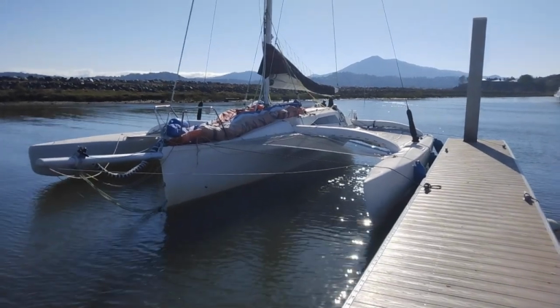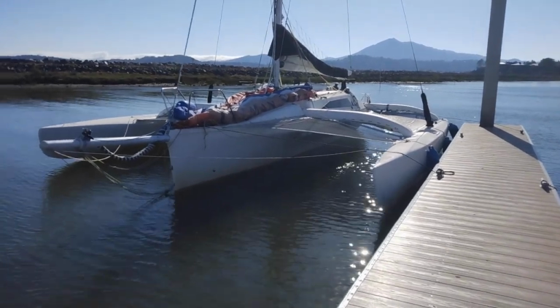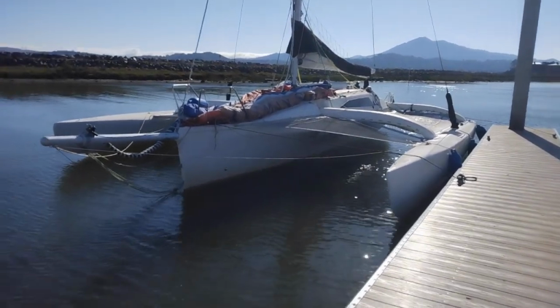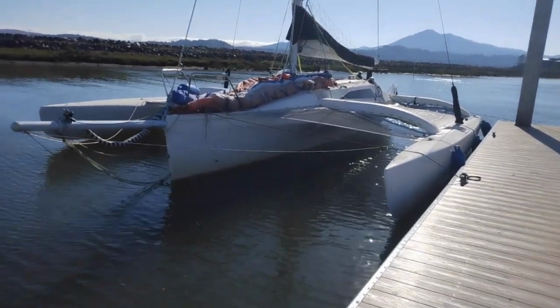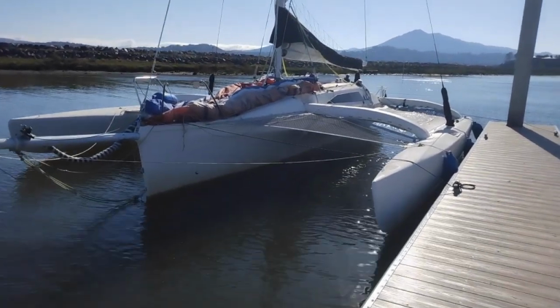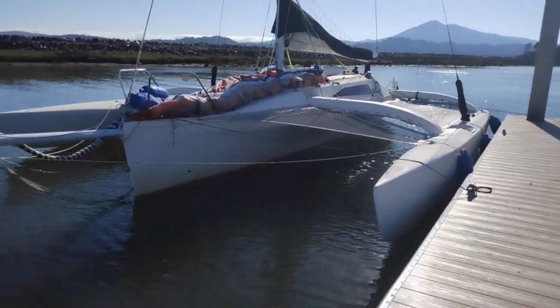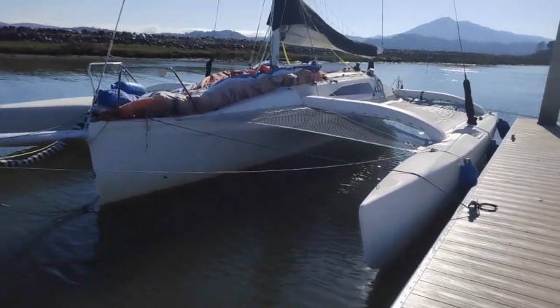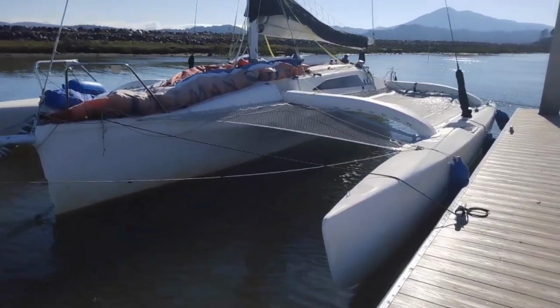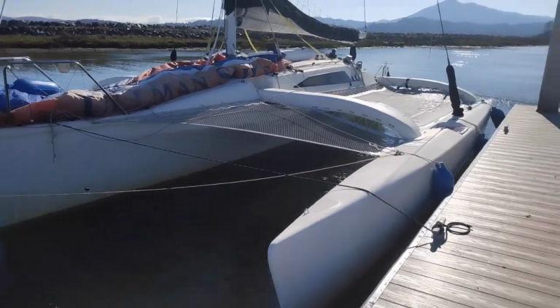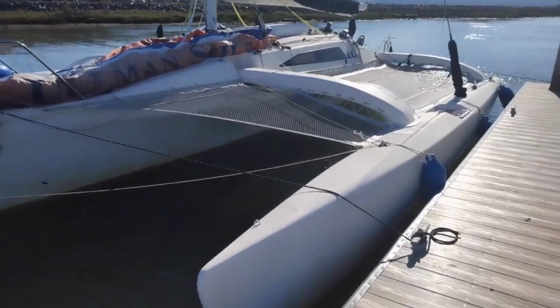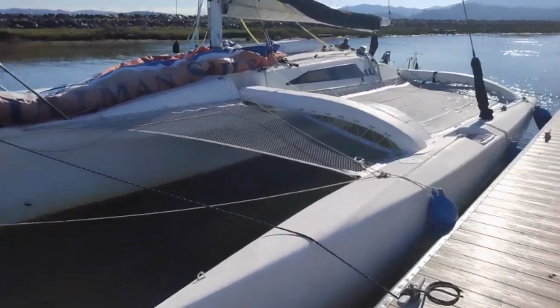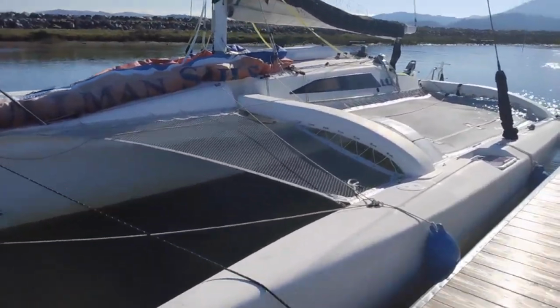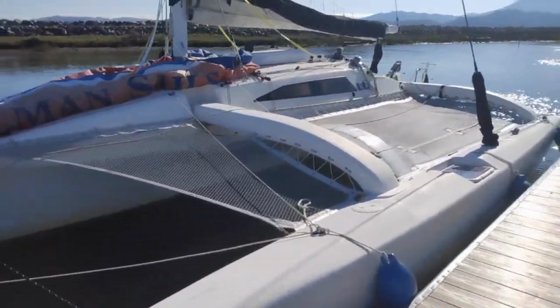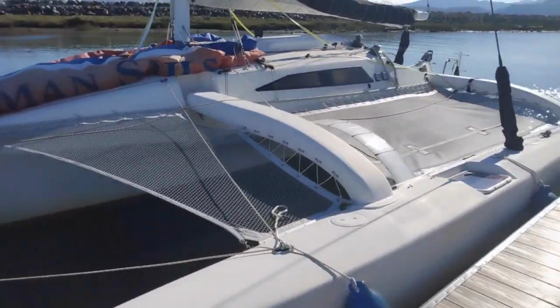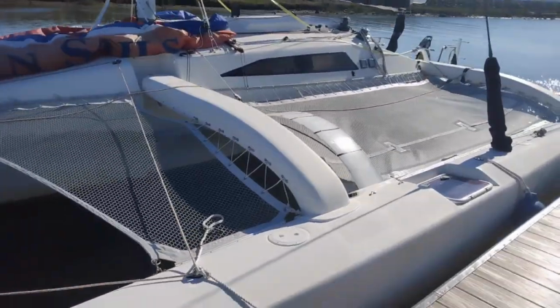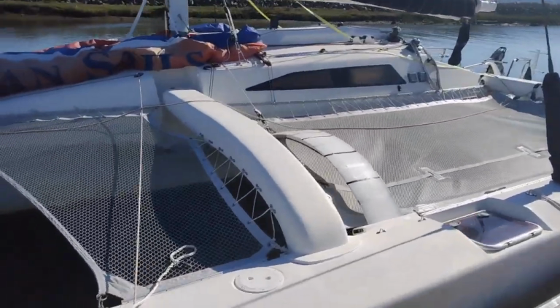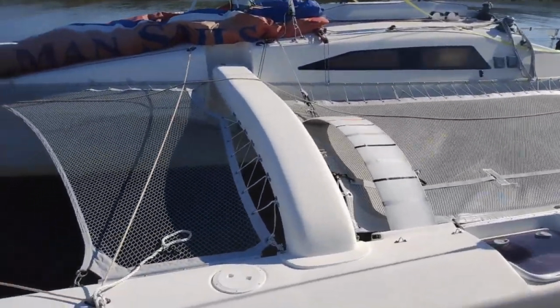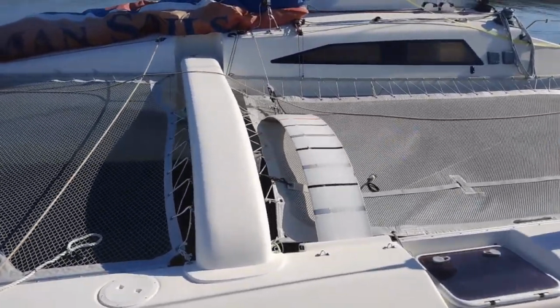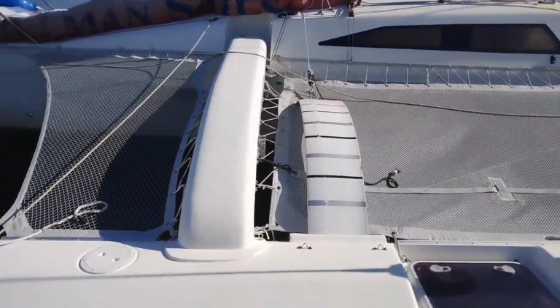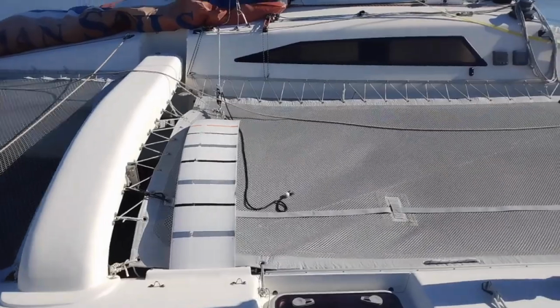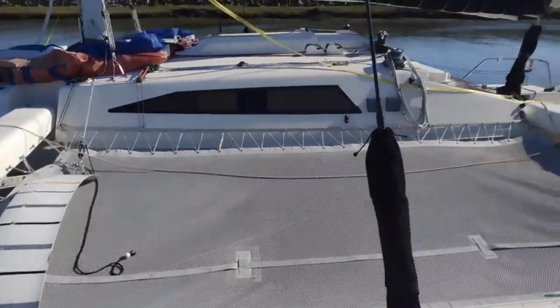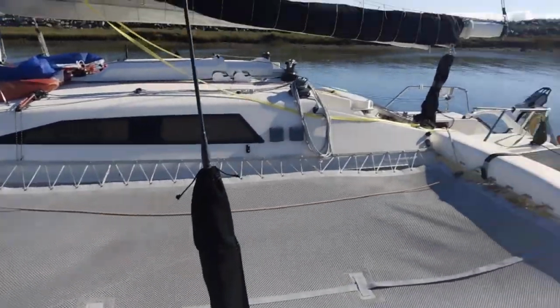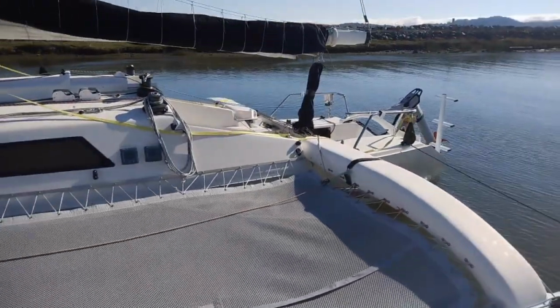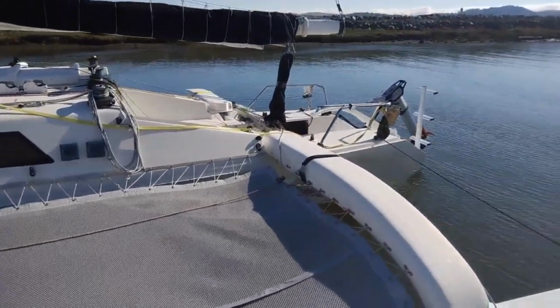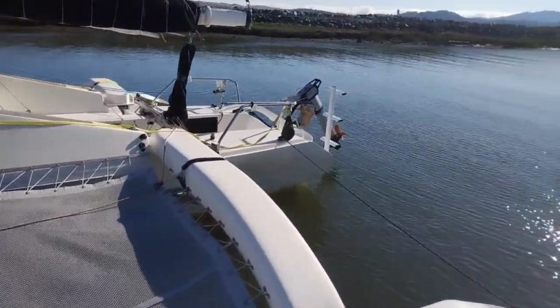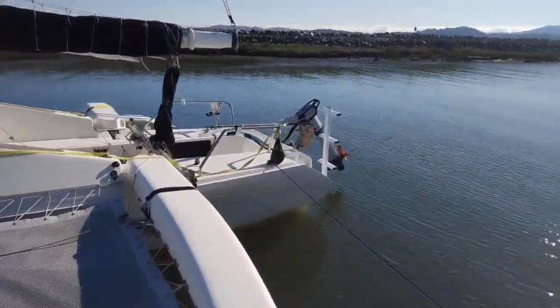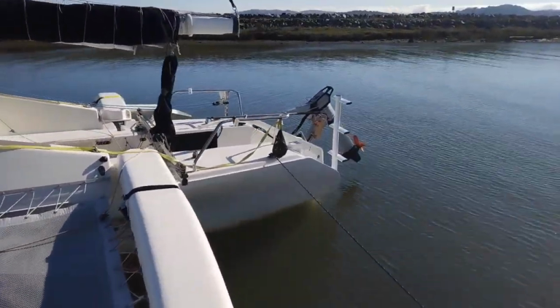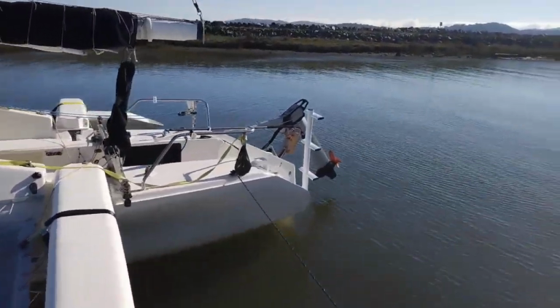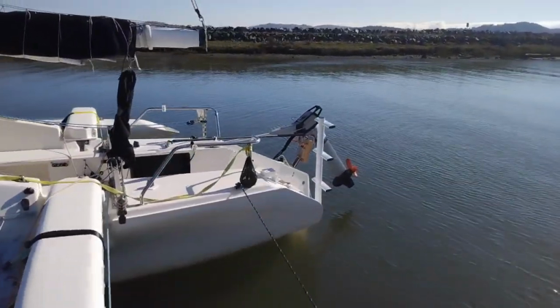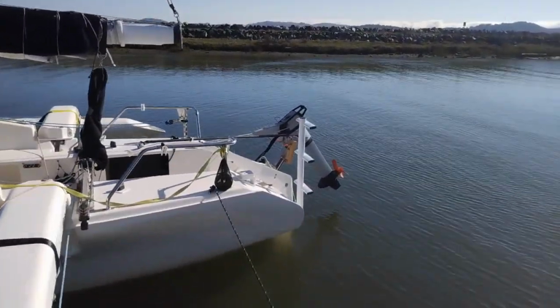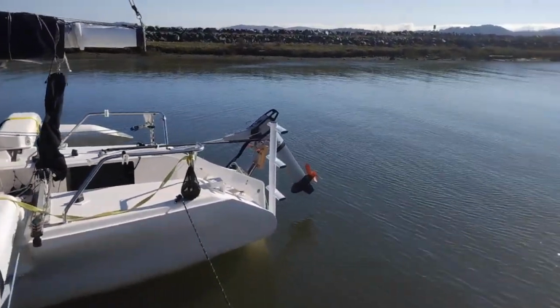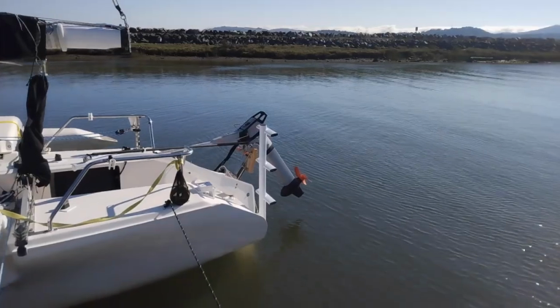This is my F31 1D out here in San Francisco Bay — yes, it's a sea foiling one, which is super fun, but that's a different video. For over a year now it's been running exclusively off this little electric thing hanging out the back.